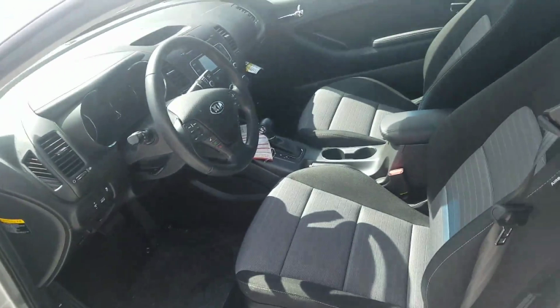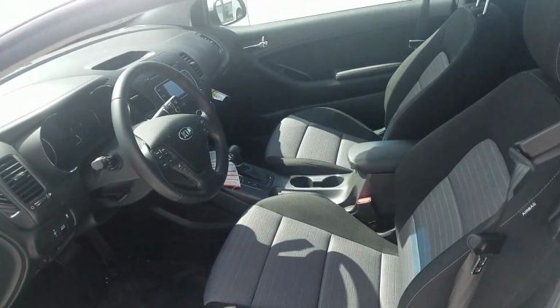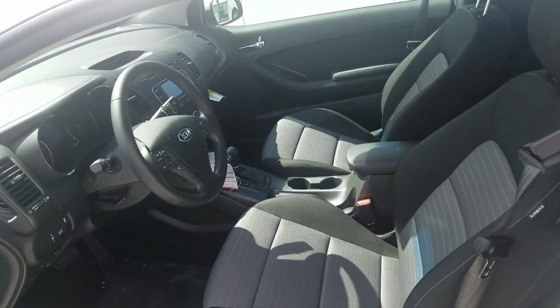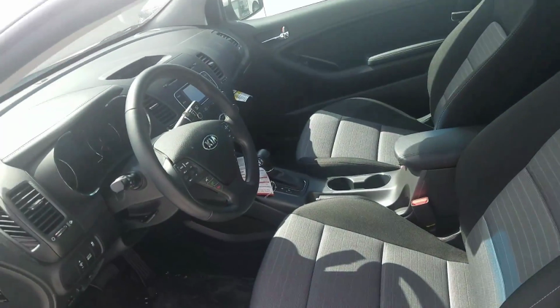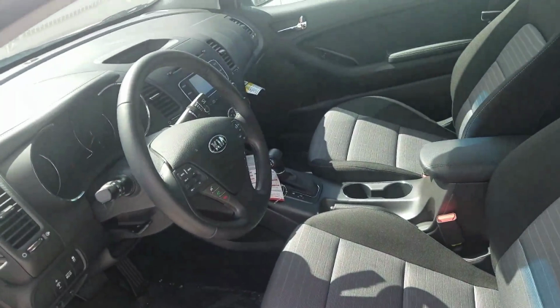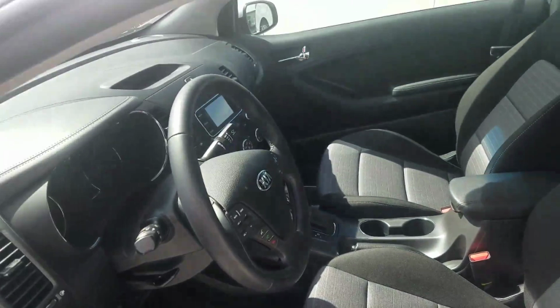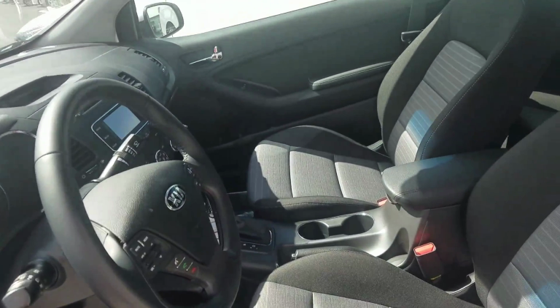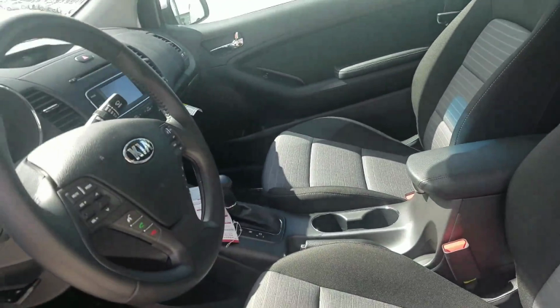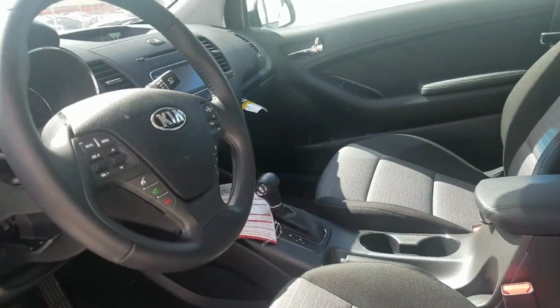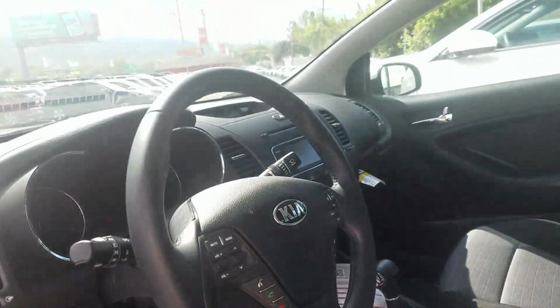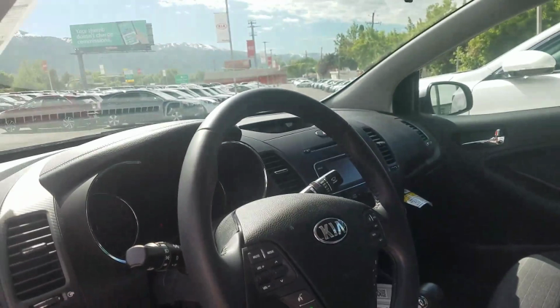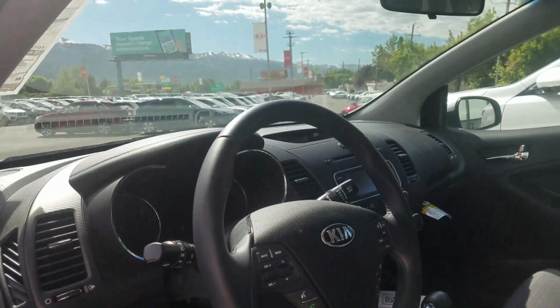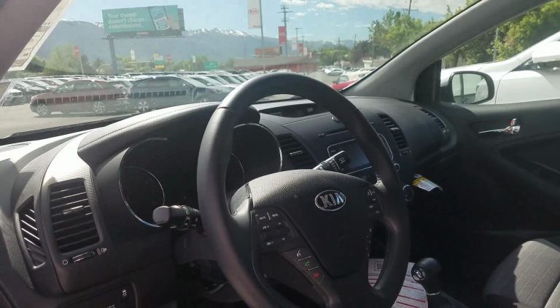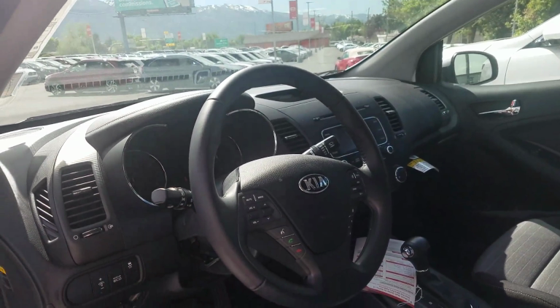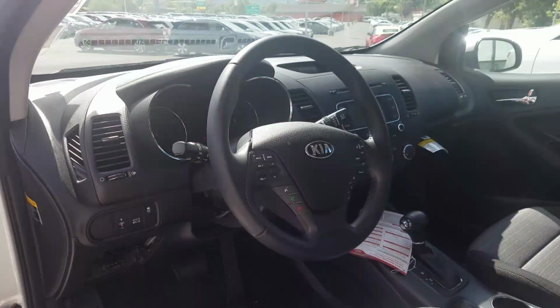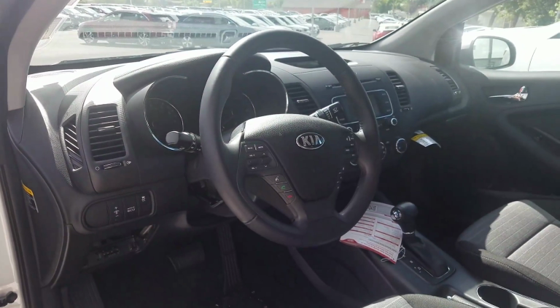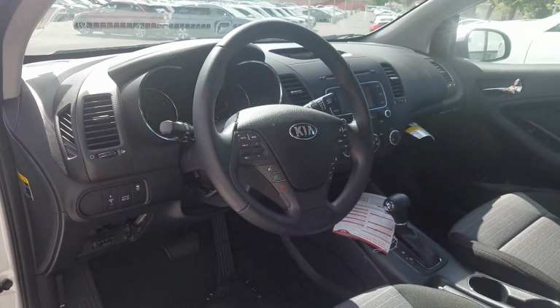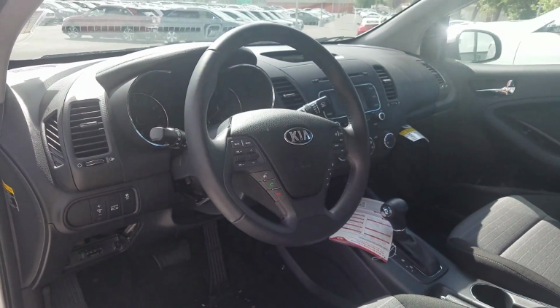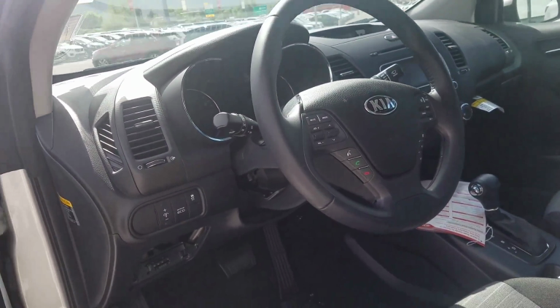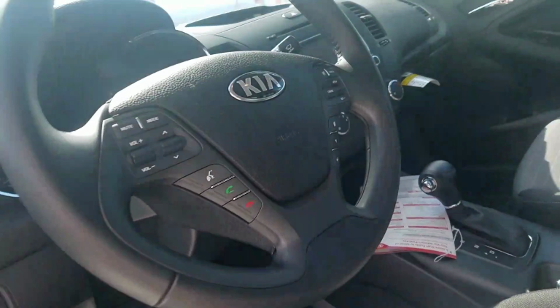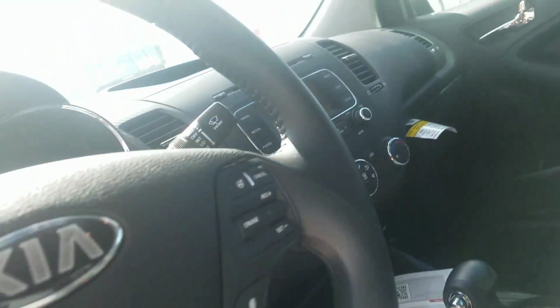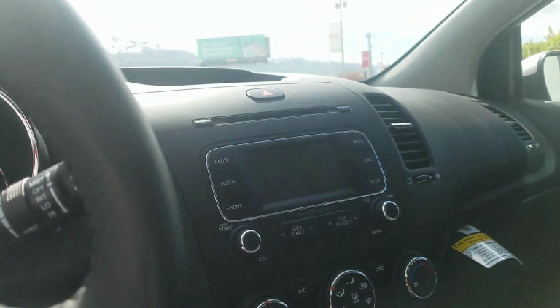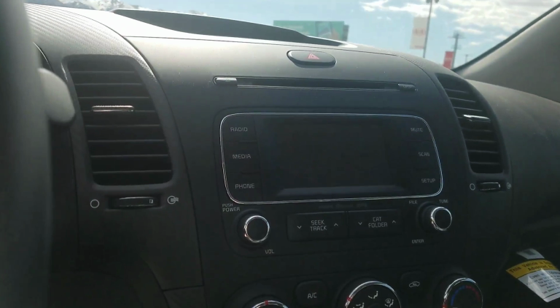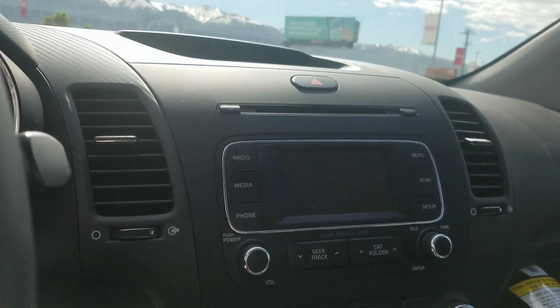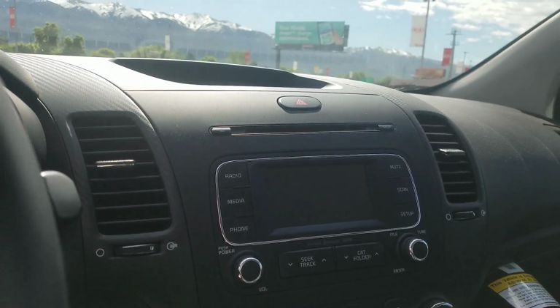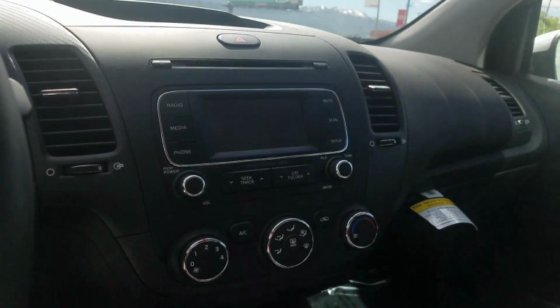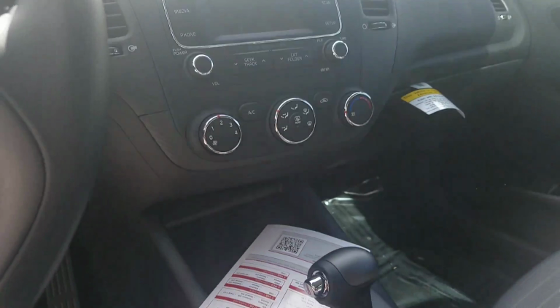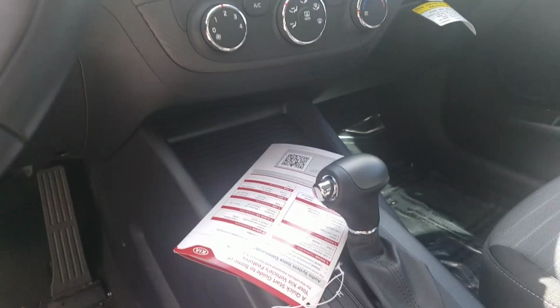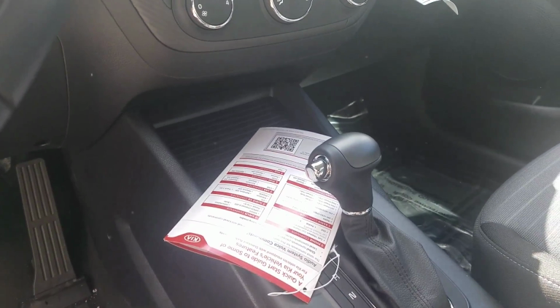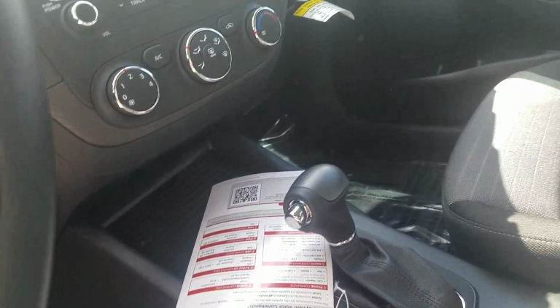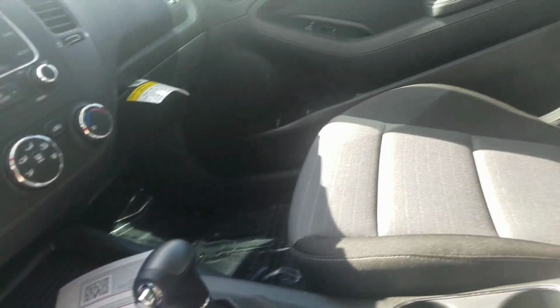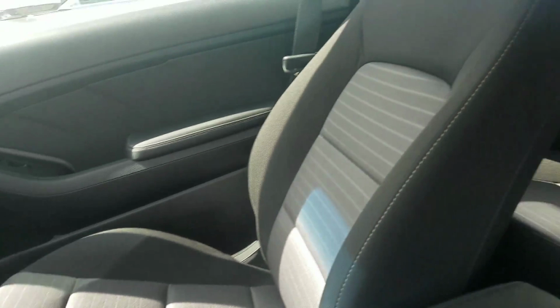We have plenty of different models ranging from 2016 to 2017, different trim levels as well. Look at the inside — you've got your Bluetooth controls. Most of them will come standard with the backup camera, and a lot of new tech features in some of these newer ones.